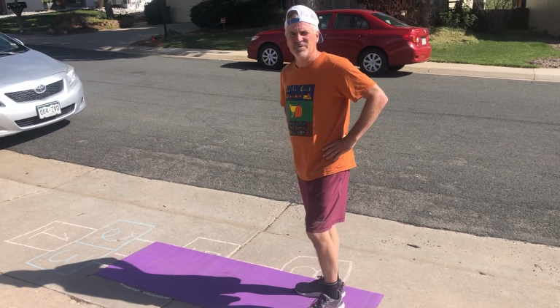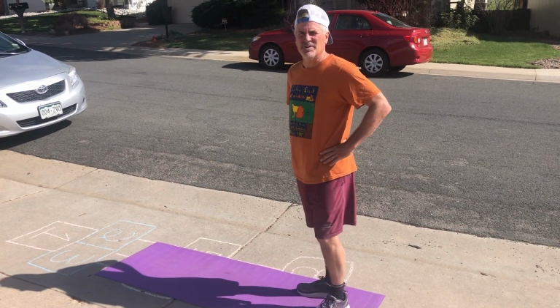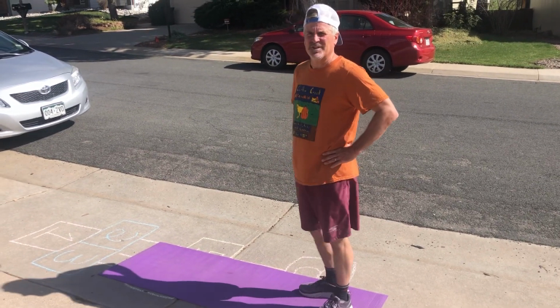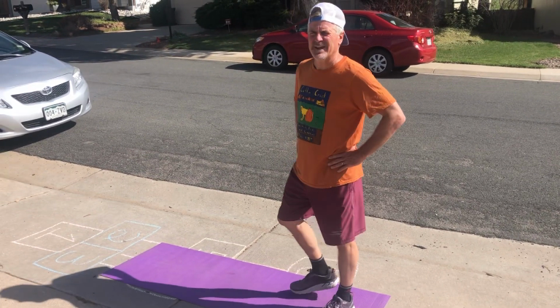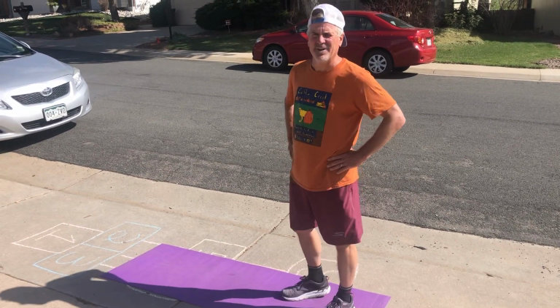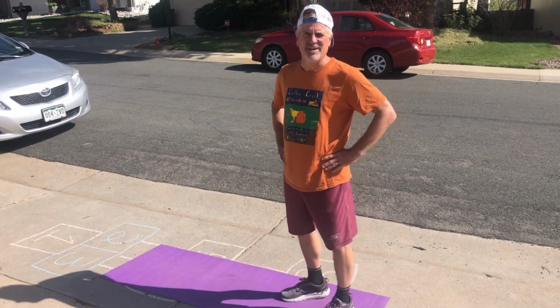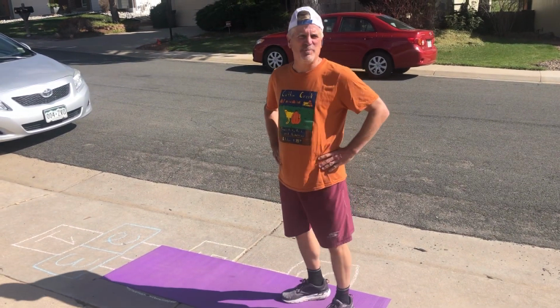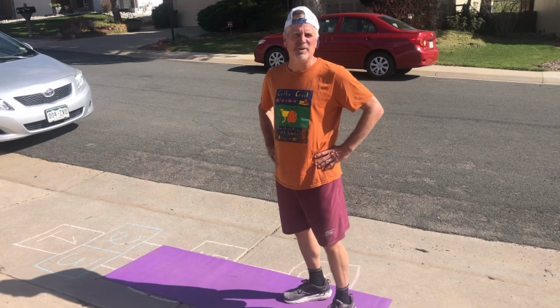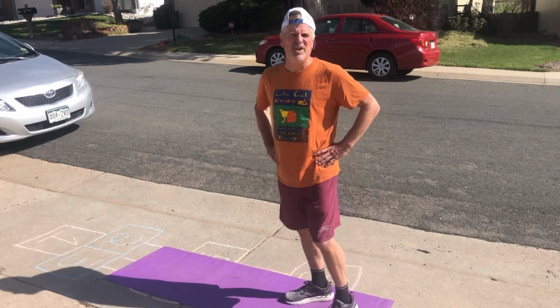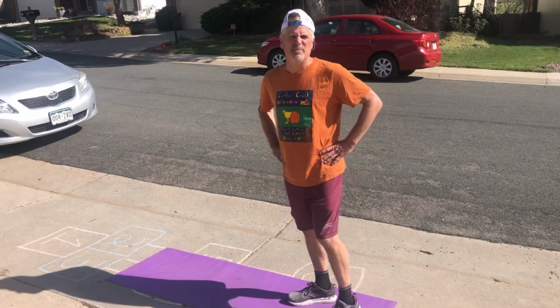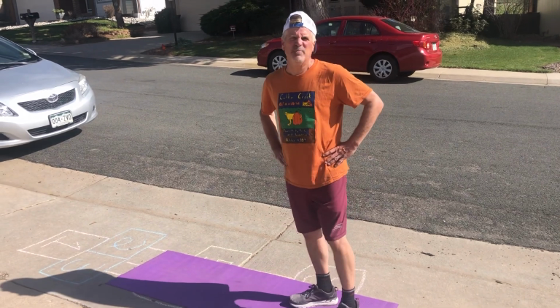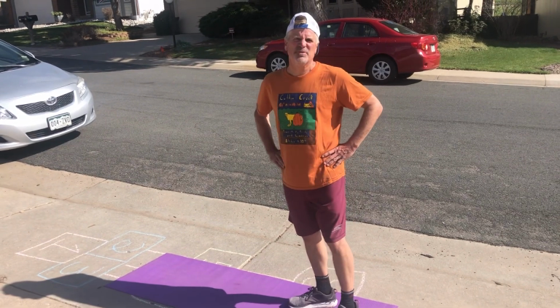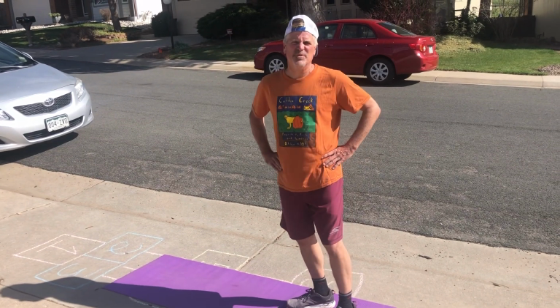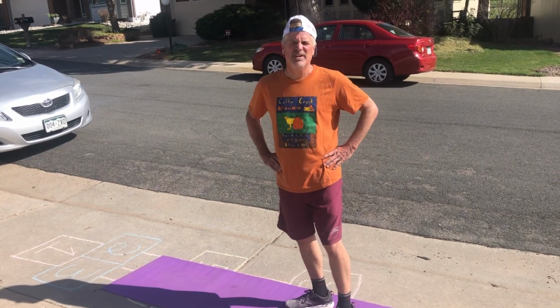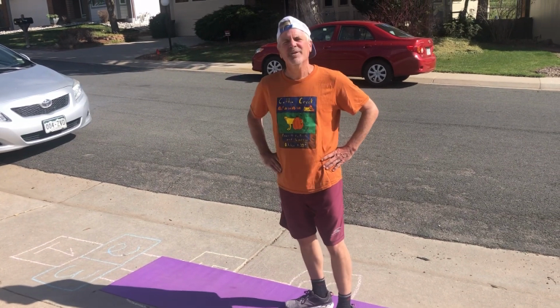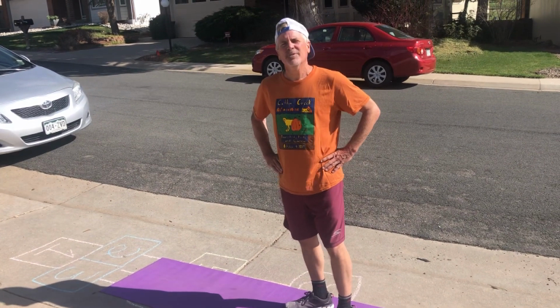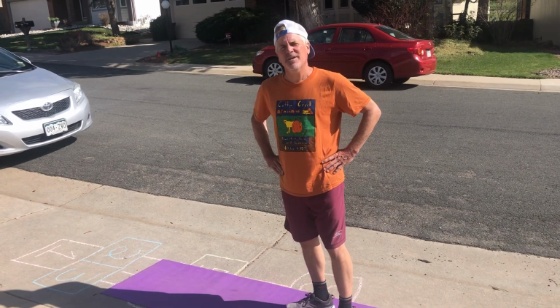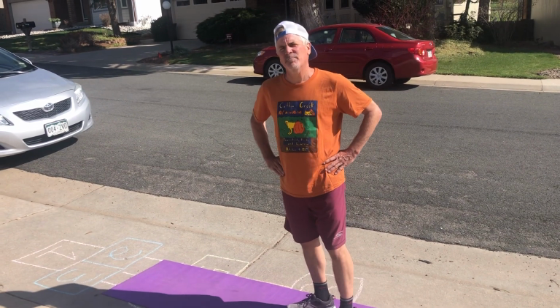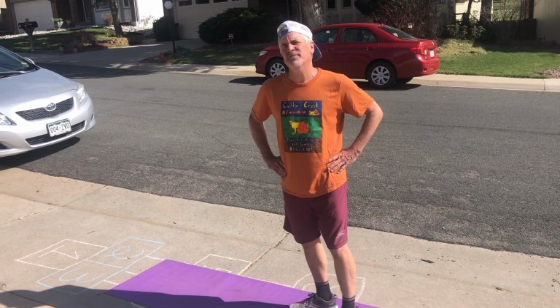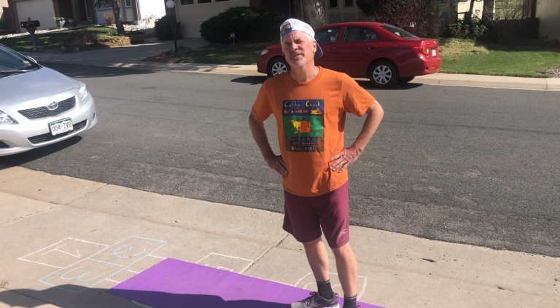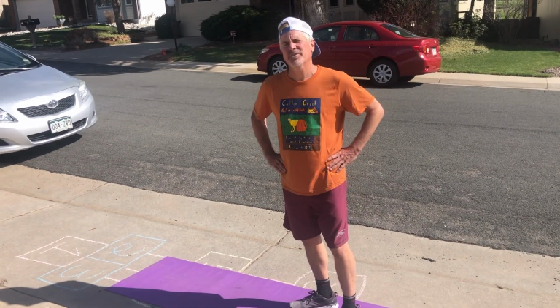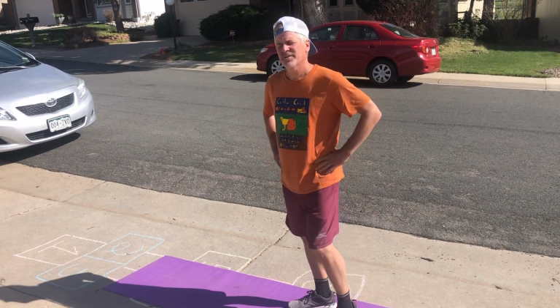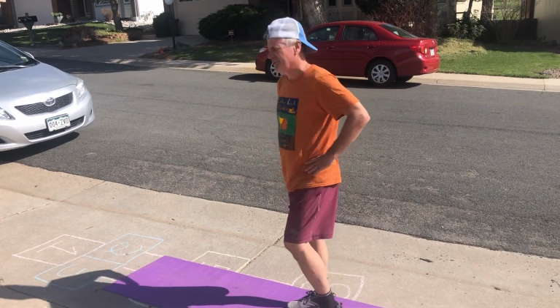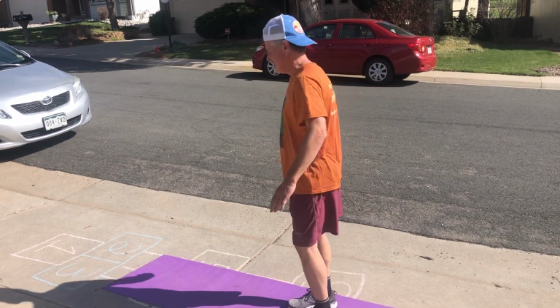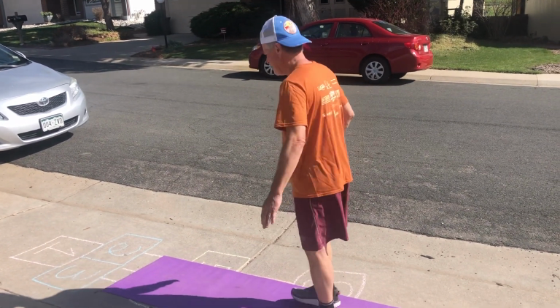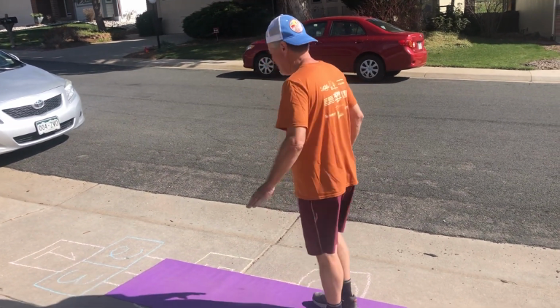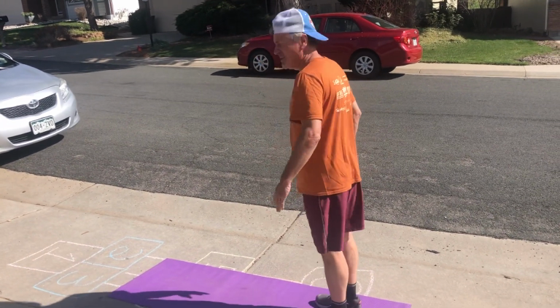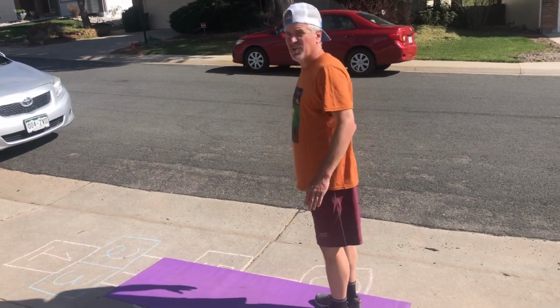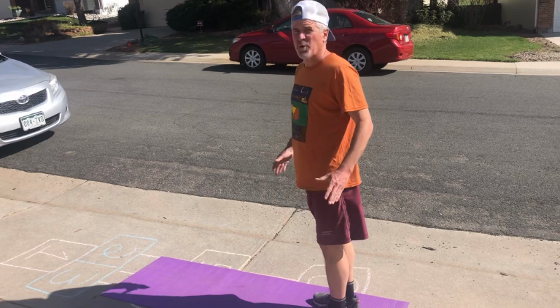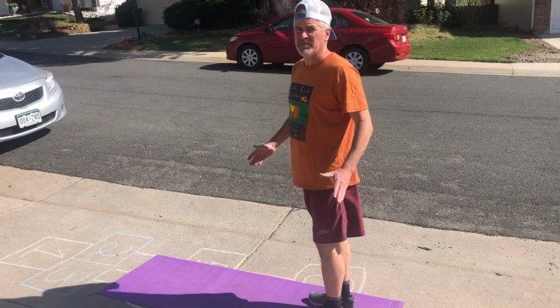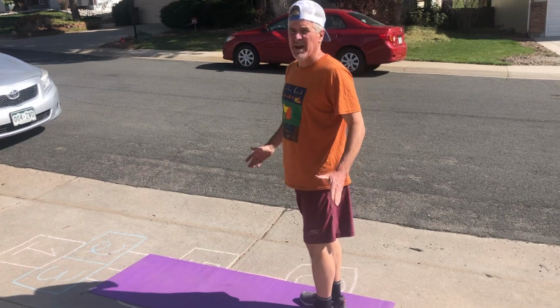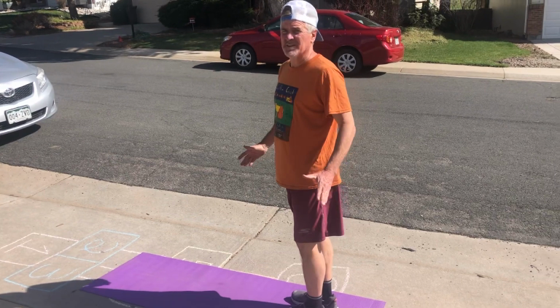These are called single leg RDLs, but we're gonna call them an elementary school name — we're gonna call them bird feeders. So great for balance.